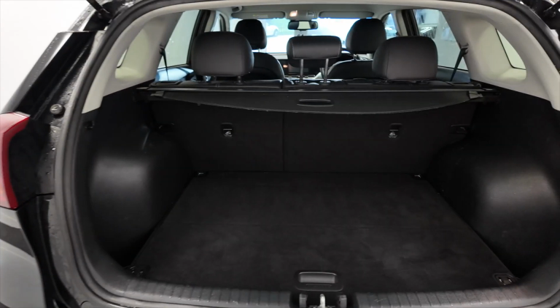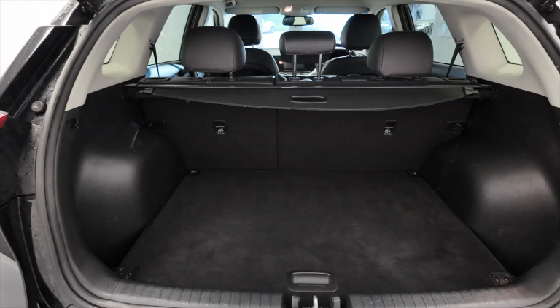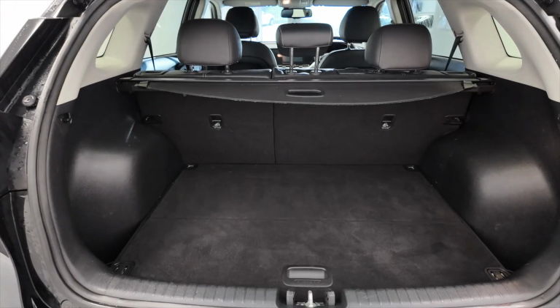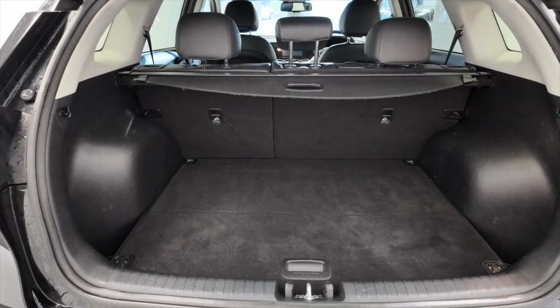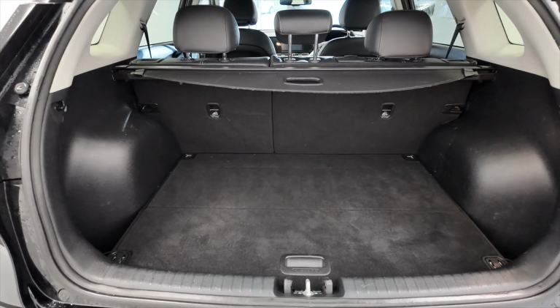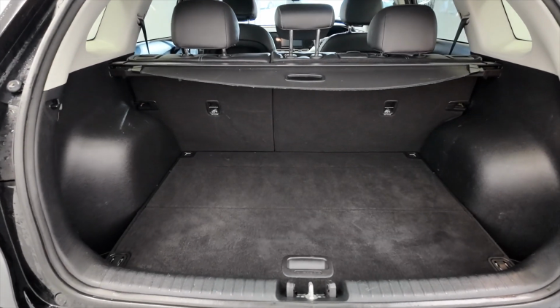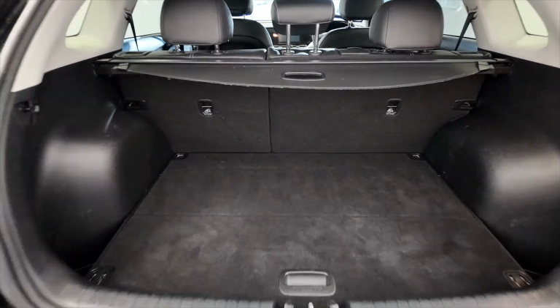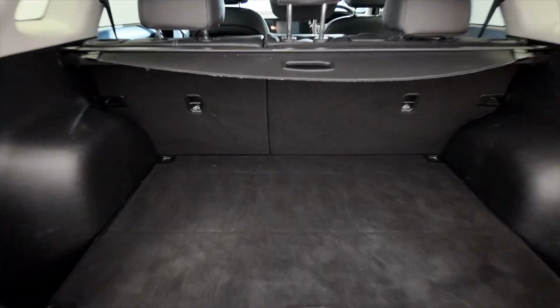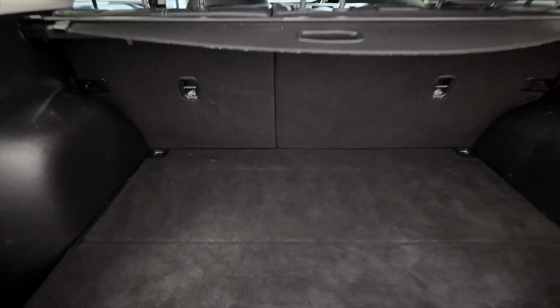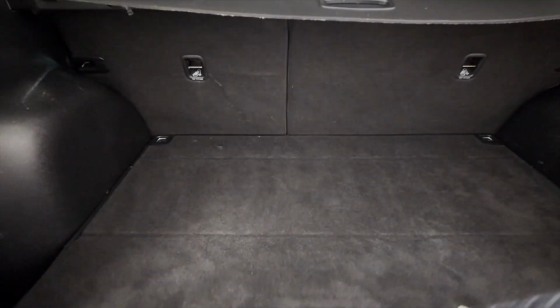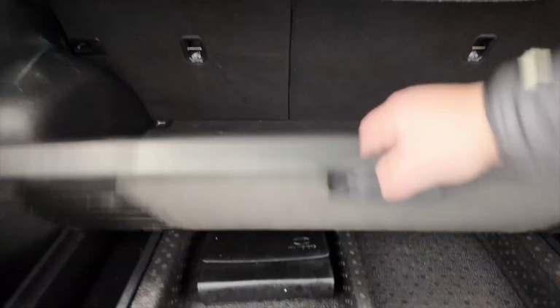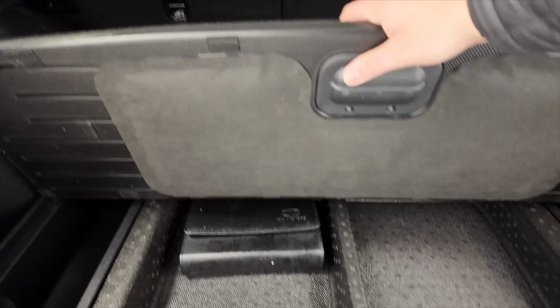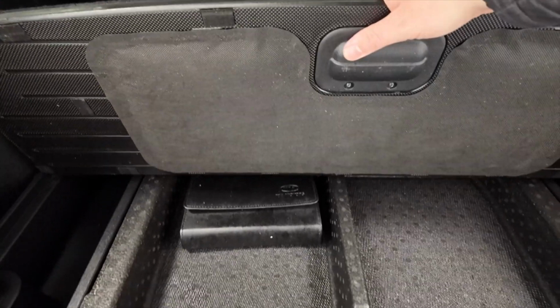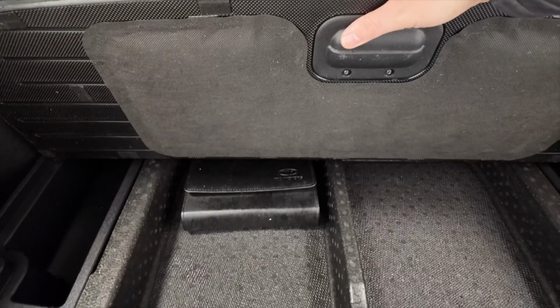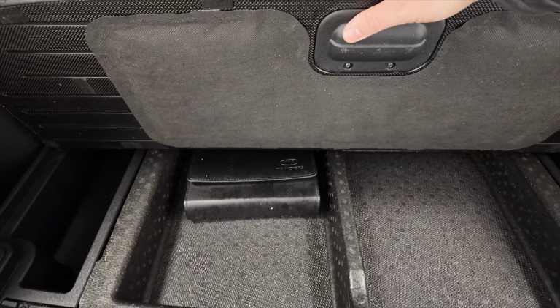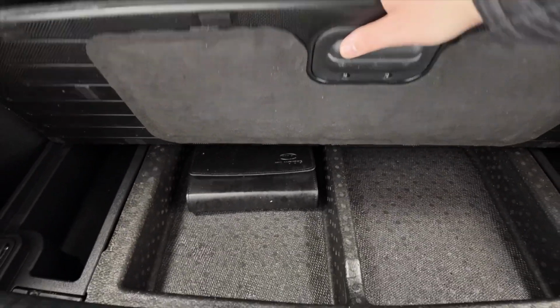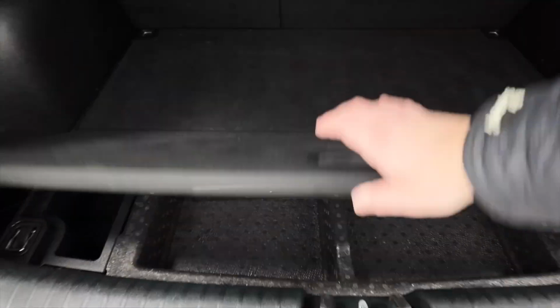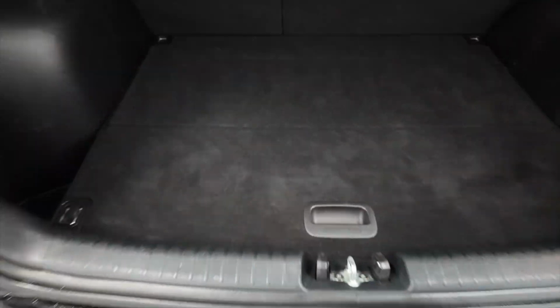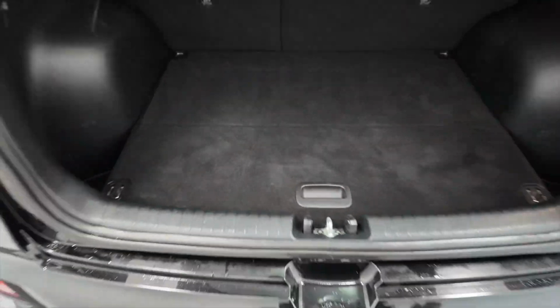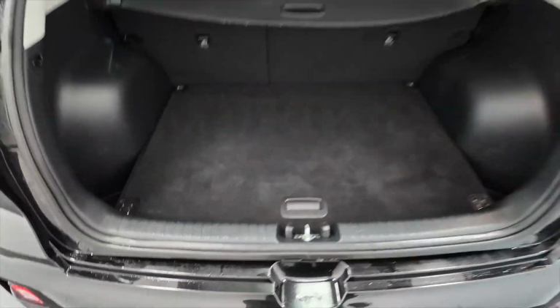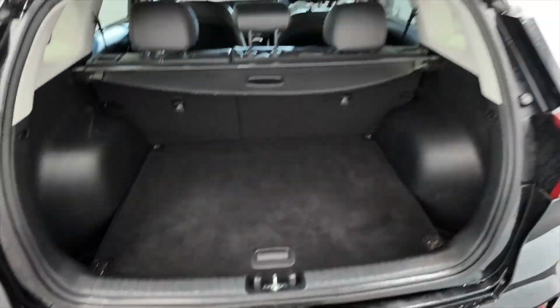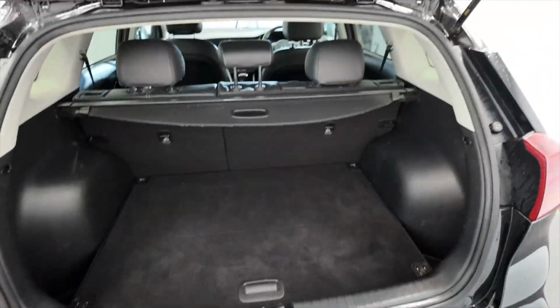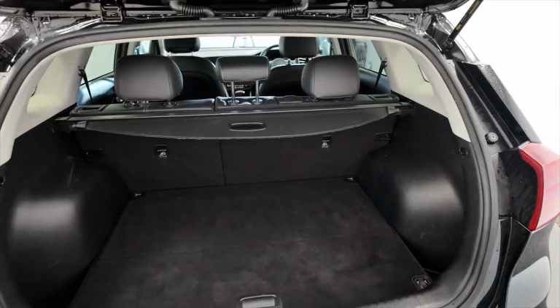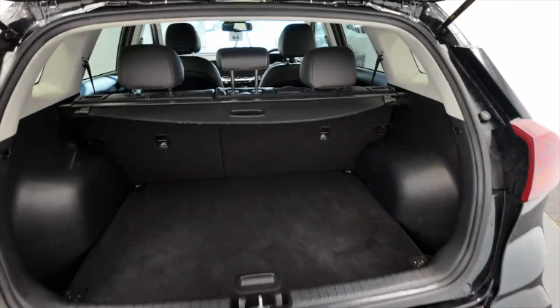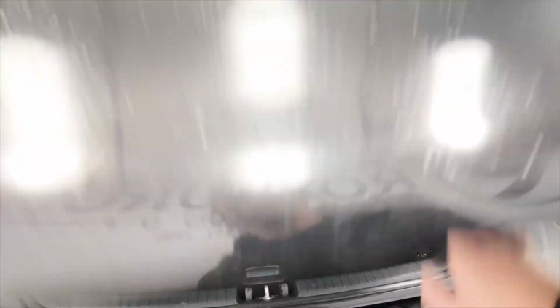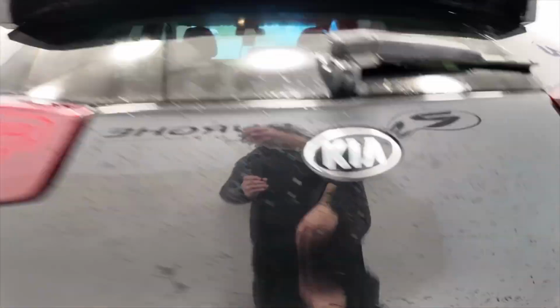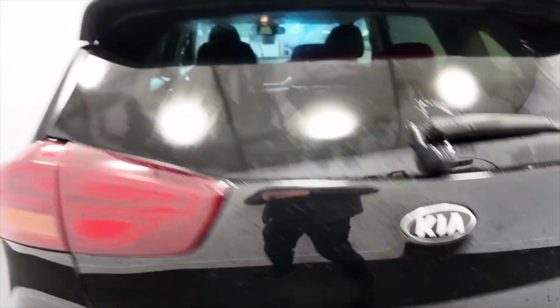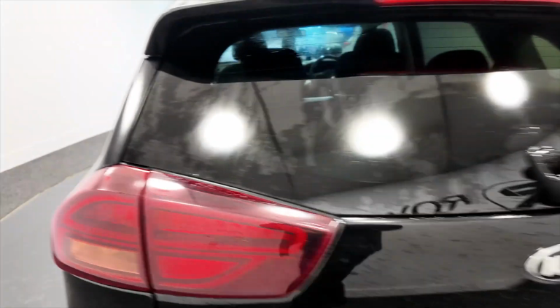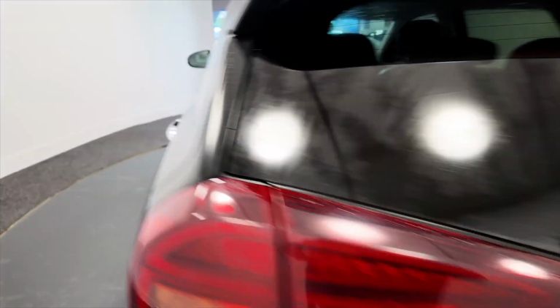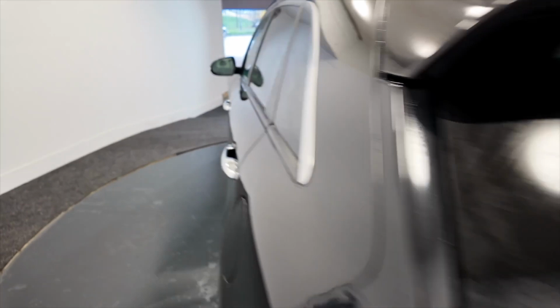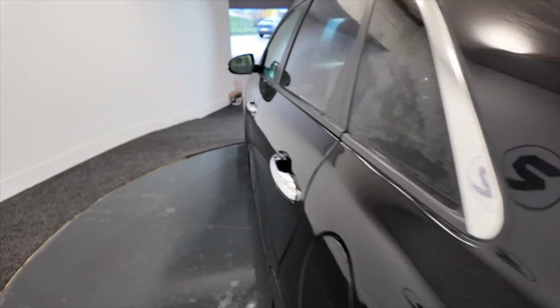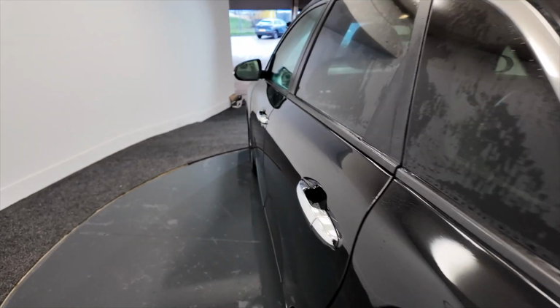Really good size boot in these cars, plenty of space. You've got a little bit more storage just underneath there, and the rear seats do fold of course to give you even more room if needed.